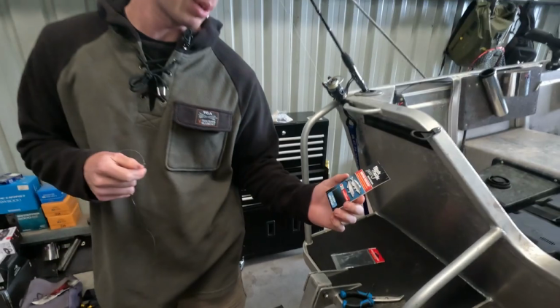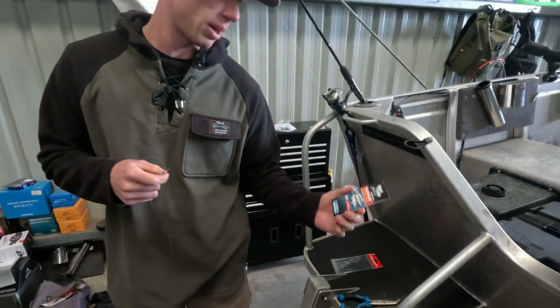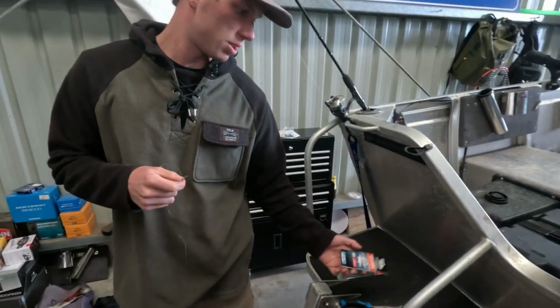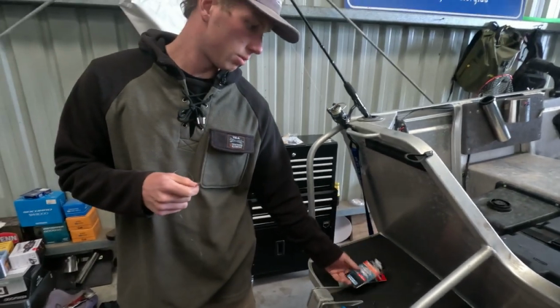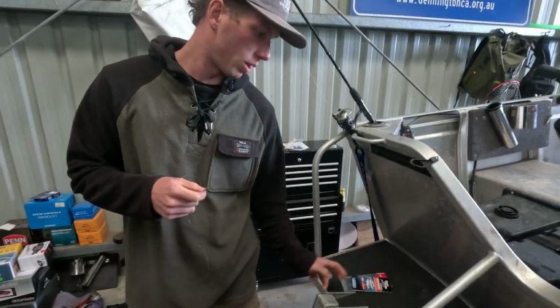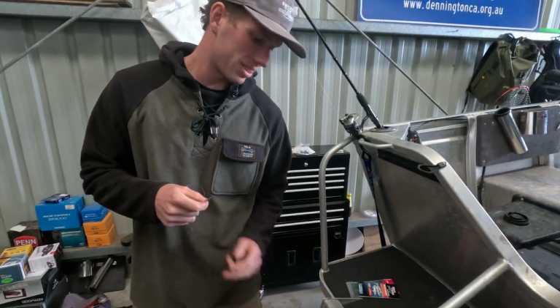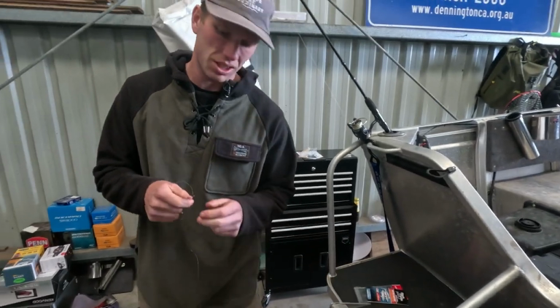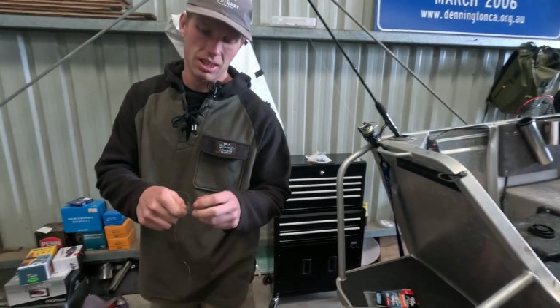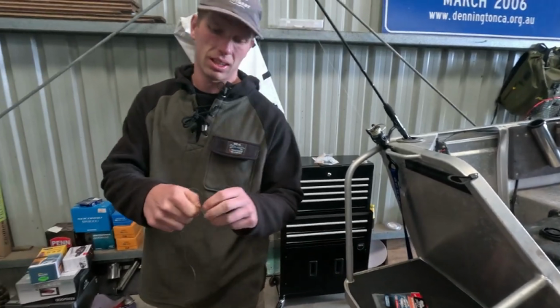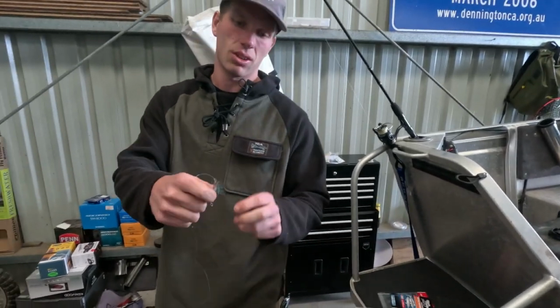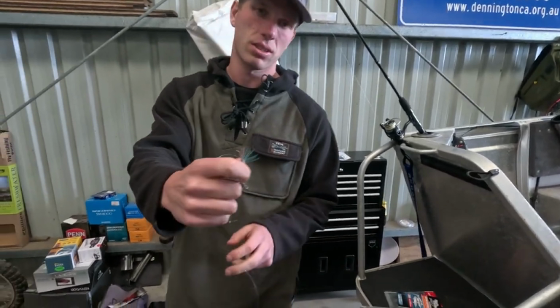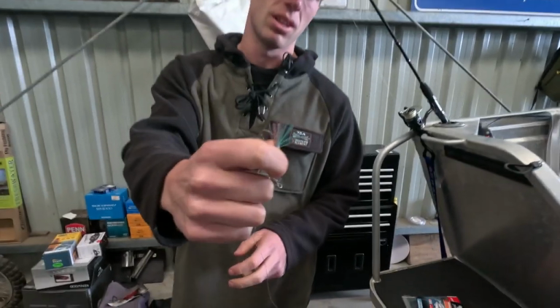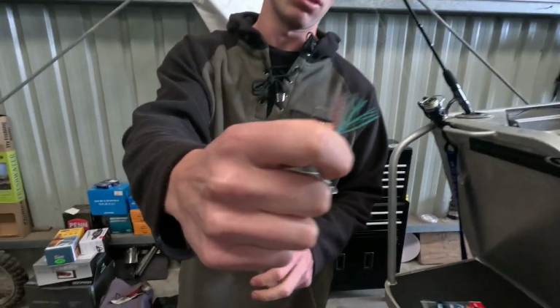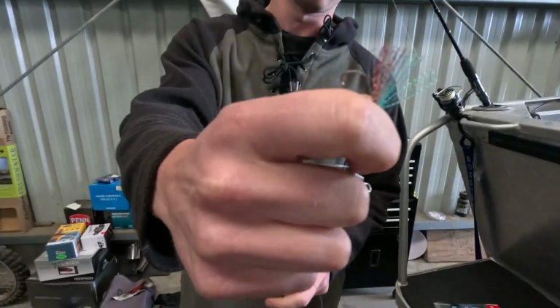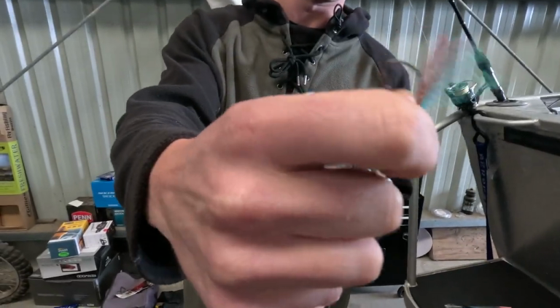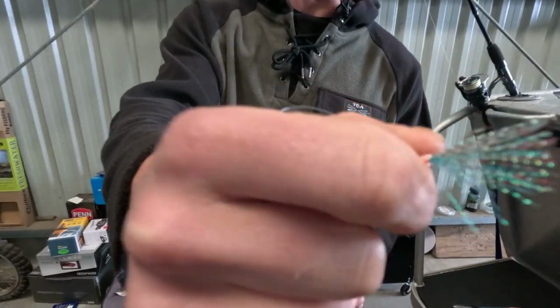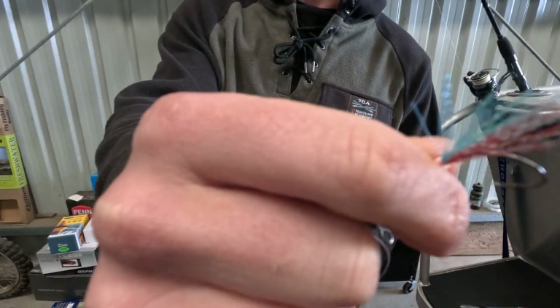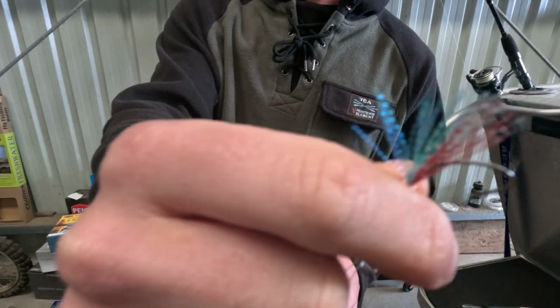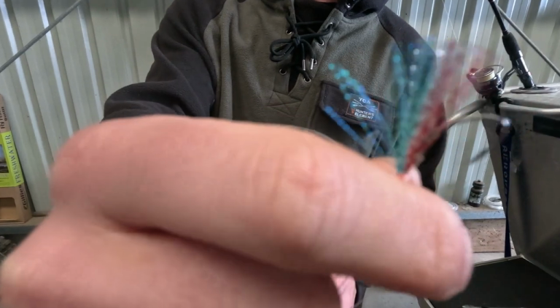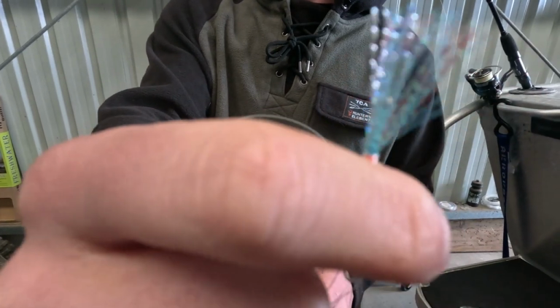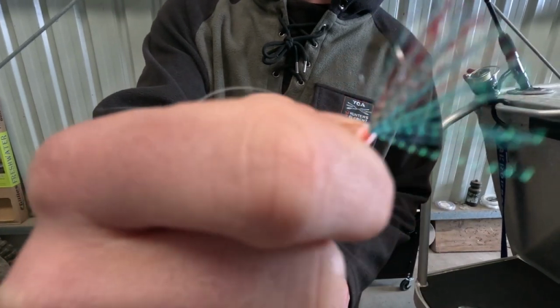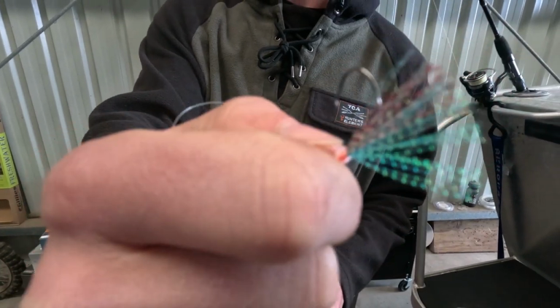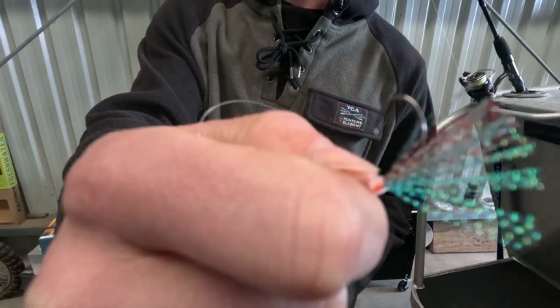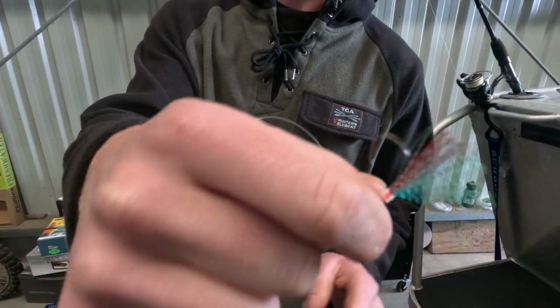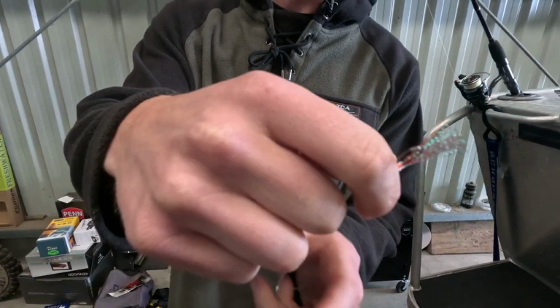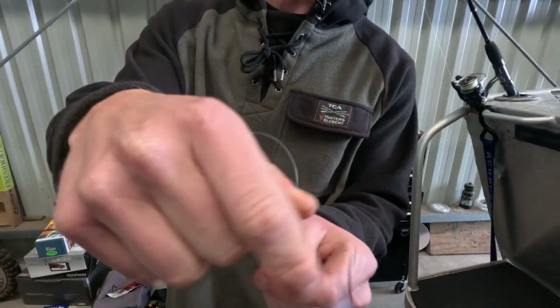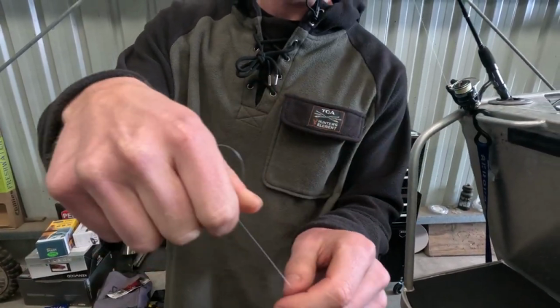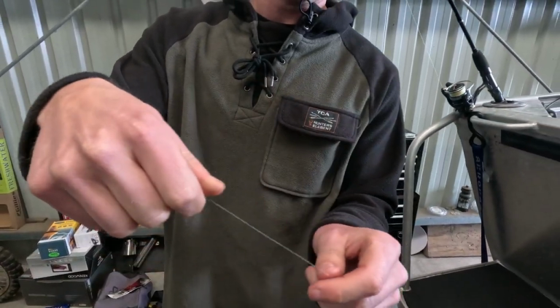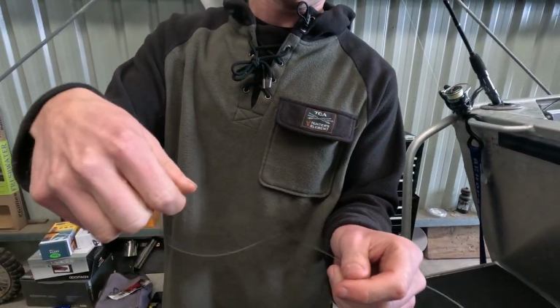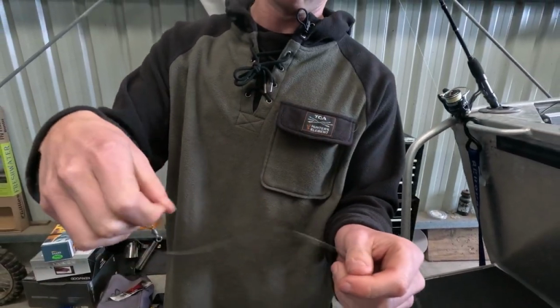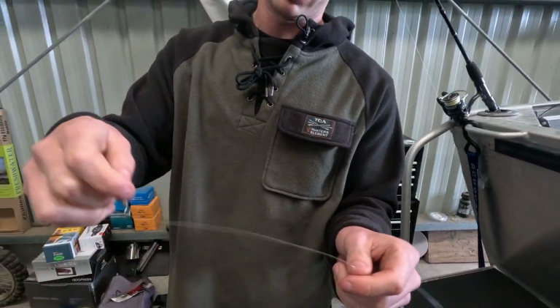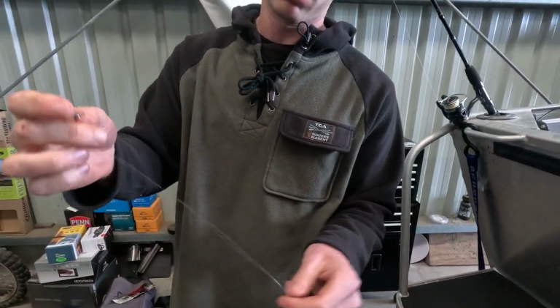They're a Blackmagic whiting snatcher — just a Blackmagic KL1 hook, I think. A nice sort of little frilly hook. Pretty good whiting hook.